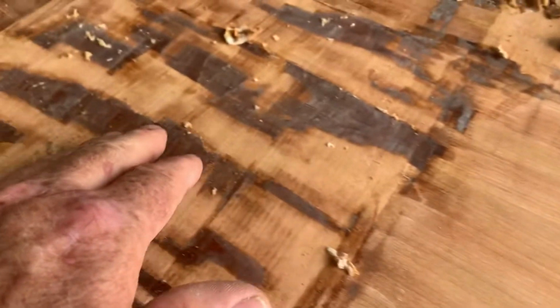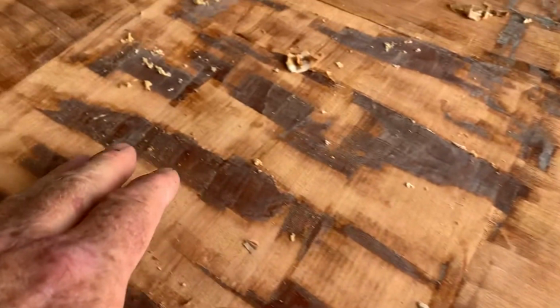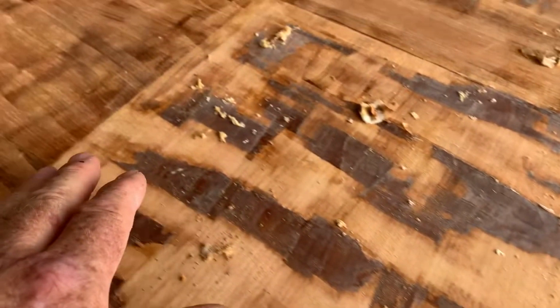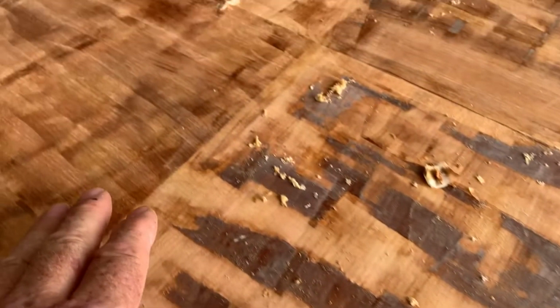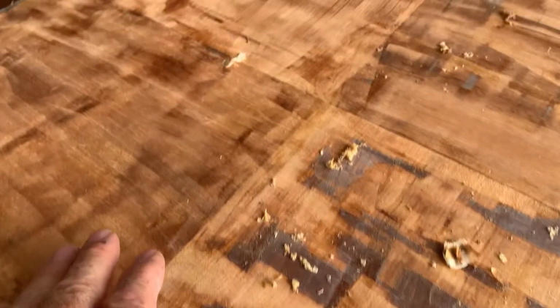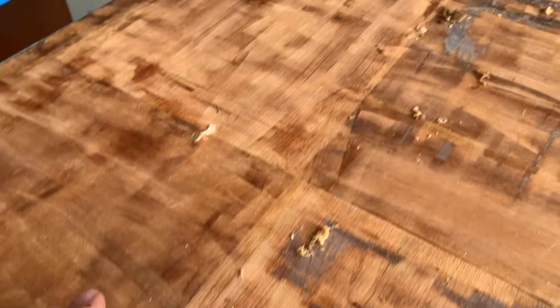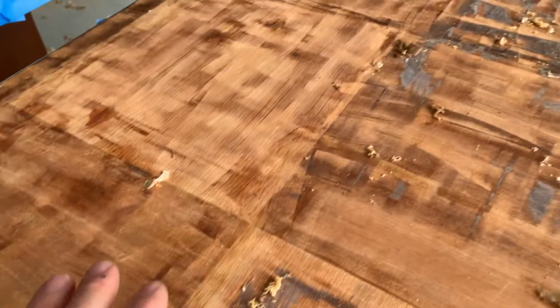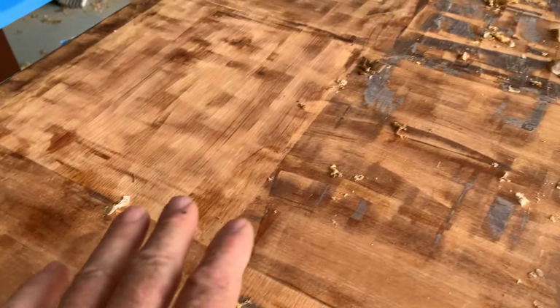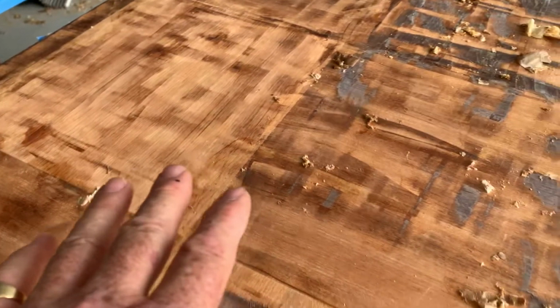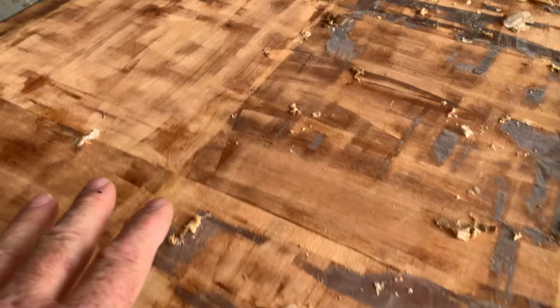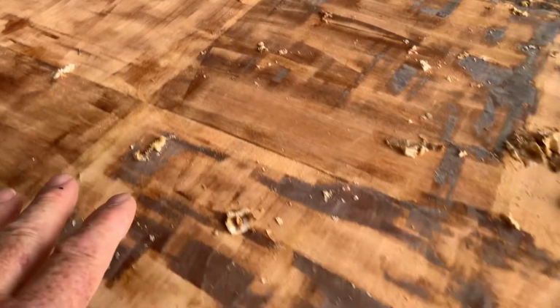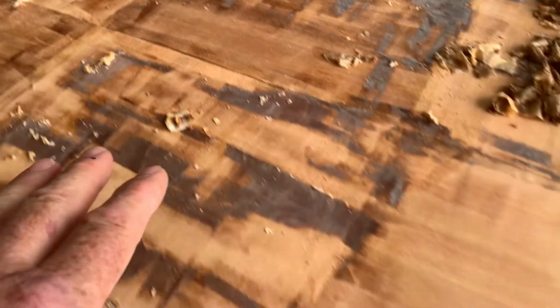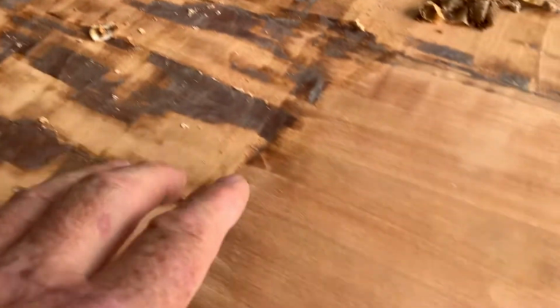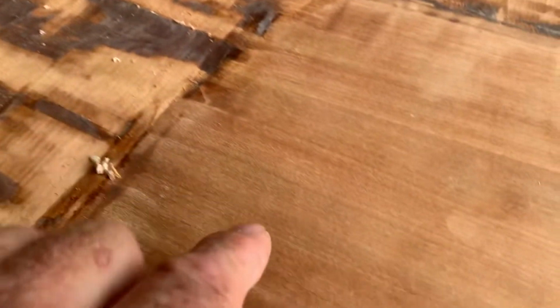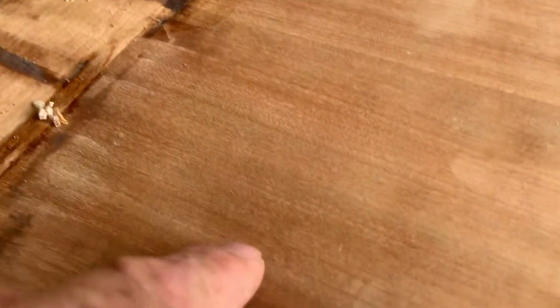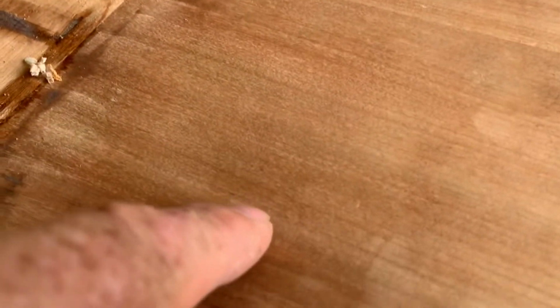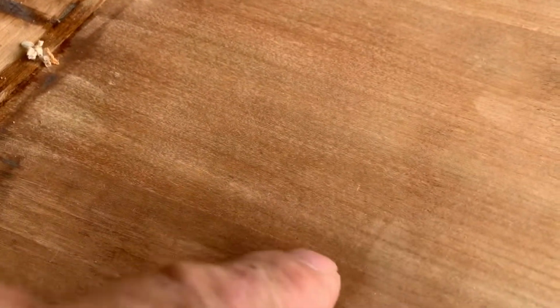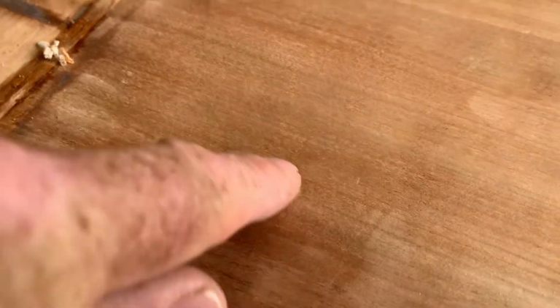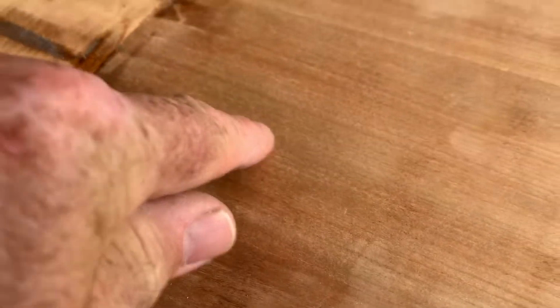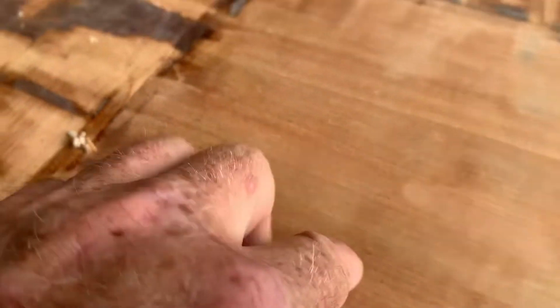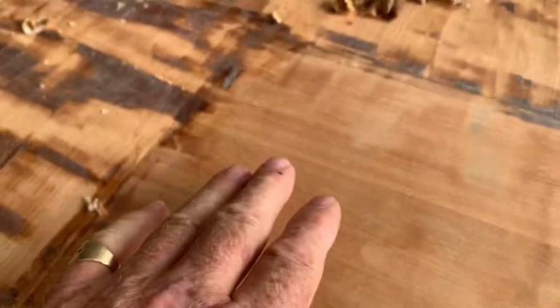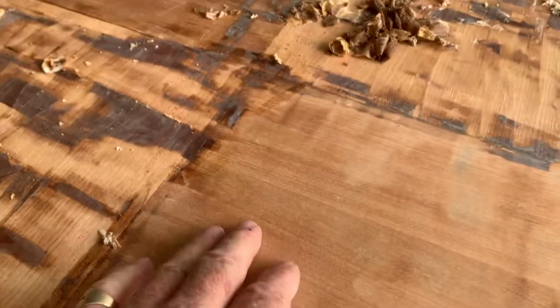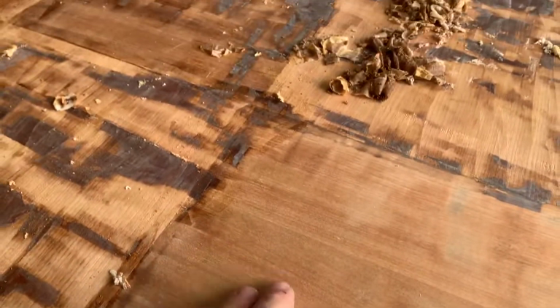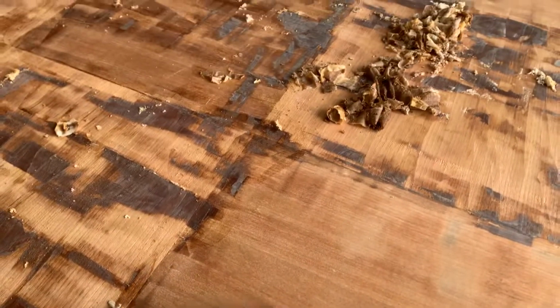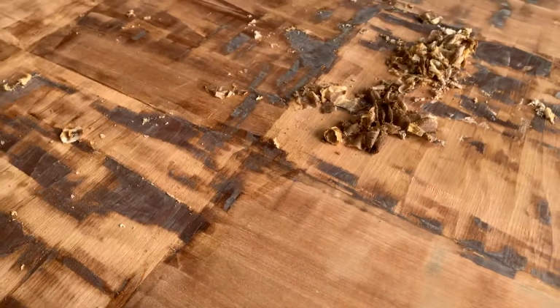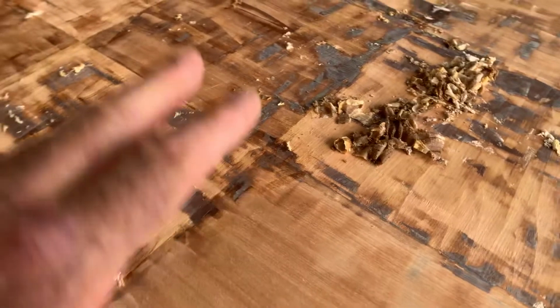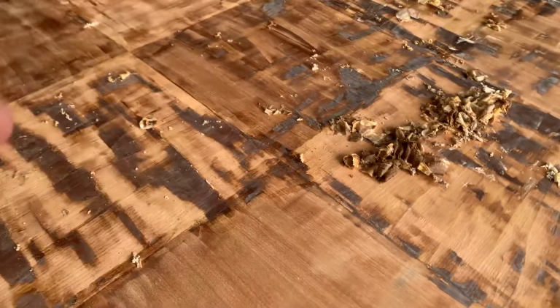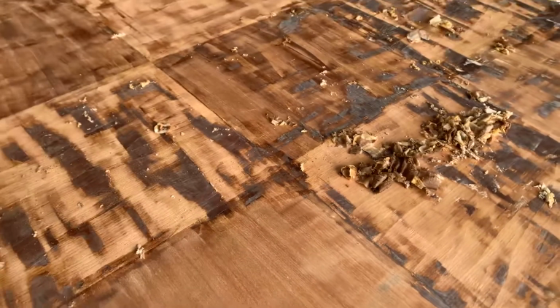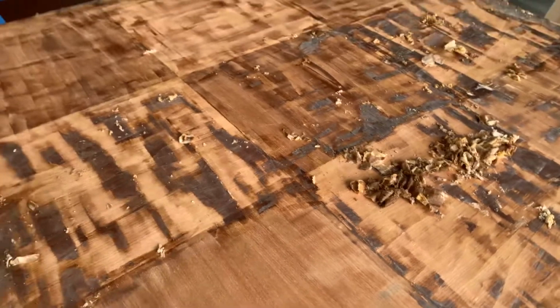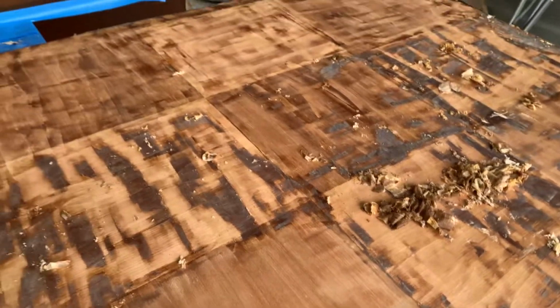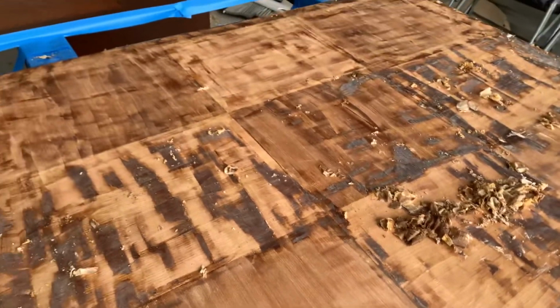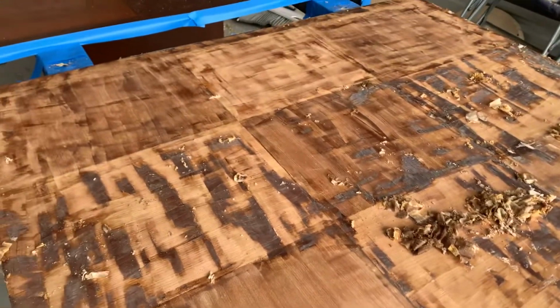I know this looks all messed up here, but it will come out perfect like this one. A couple more days and this thing will be completely stripped down. It's going to be awesome.